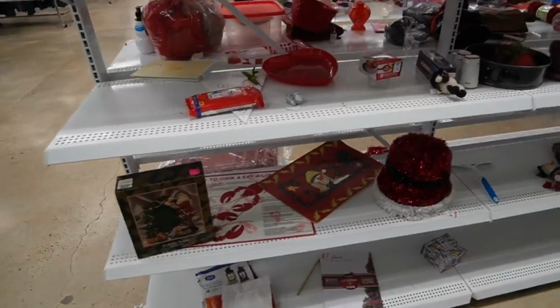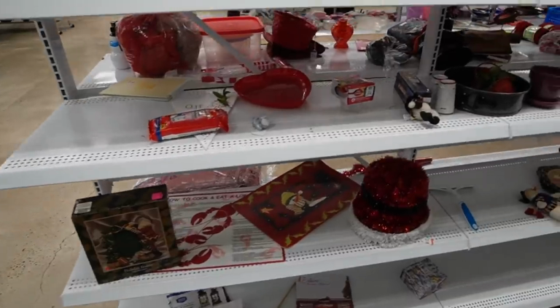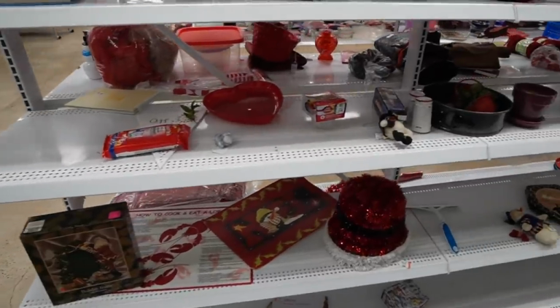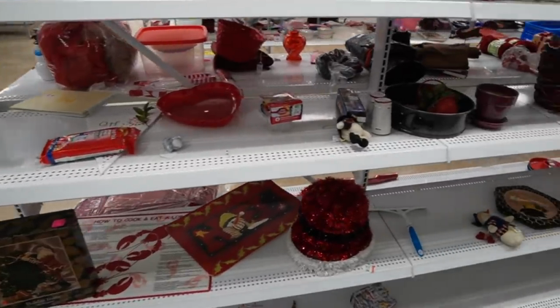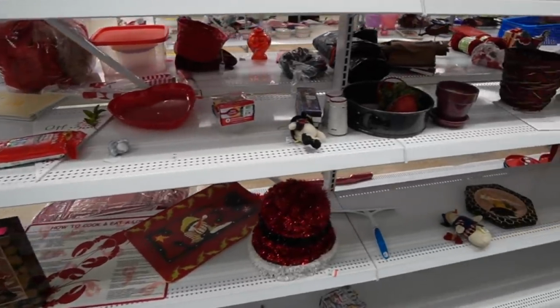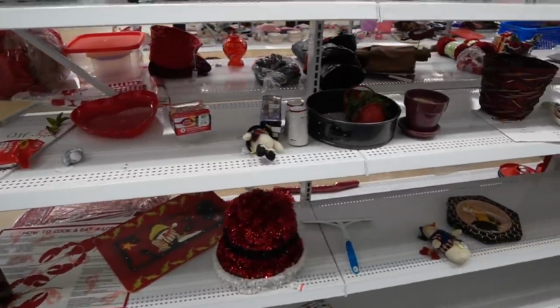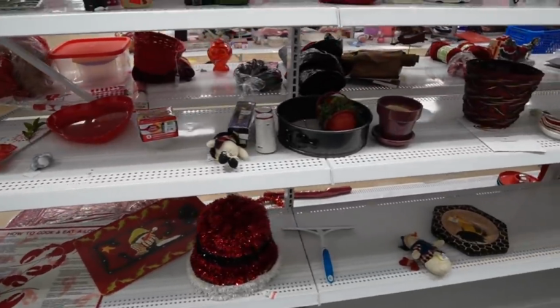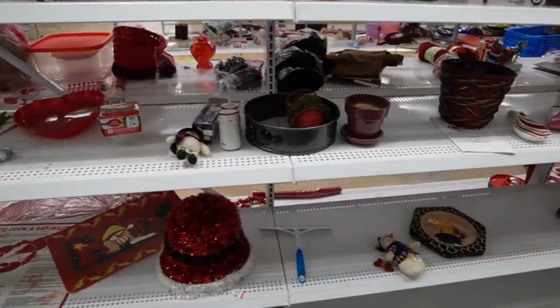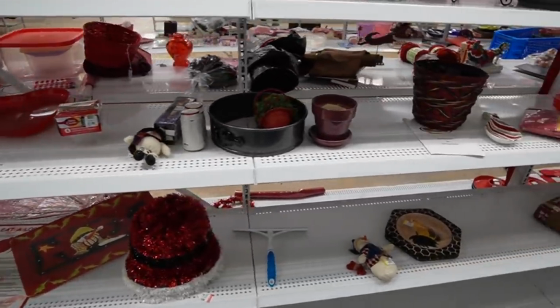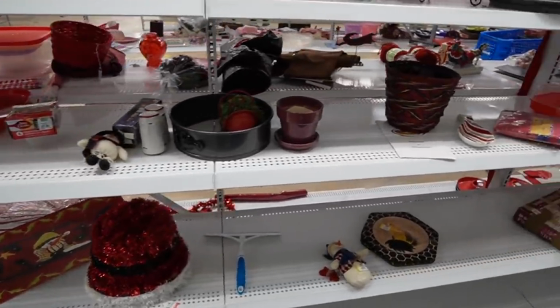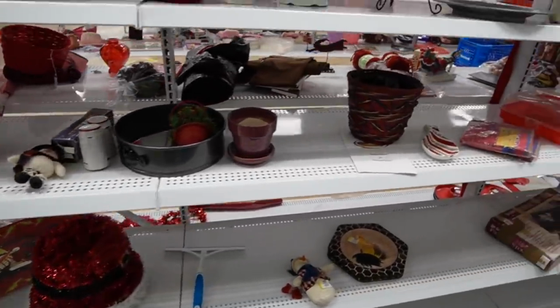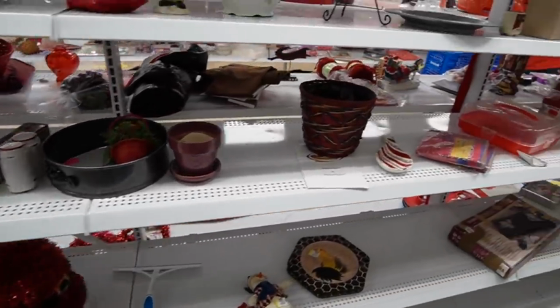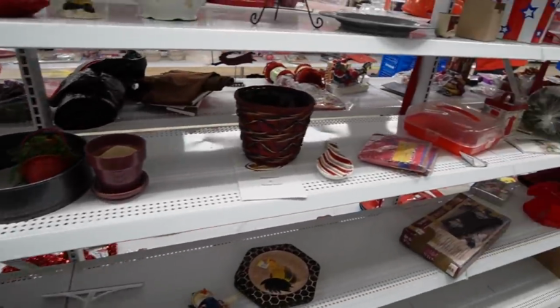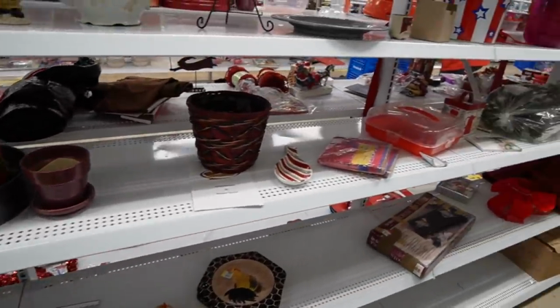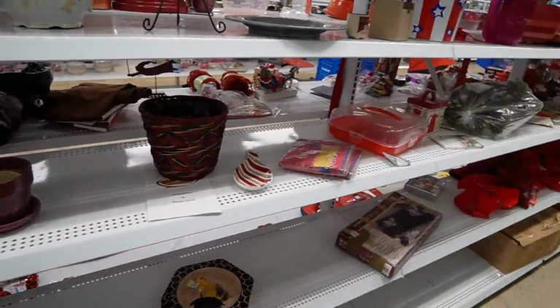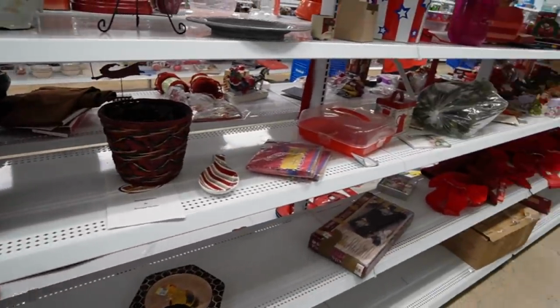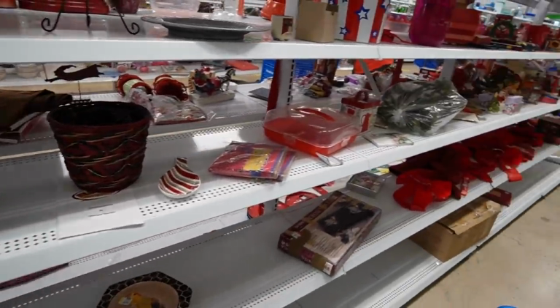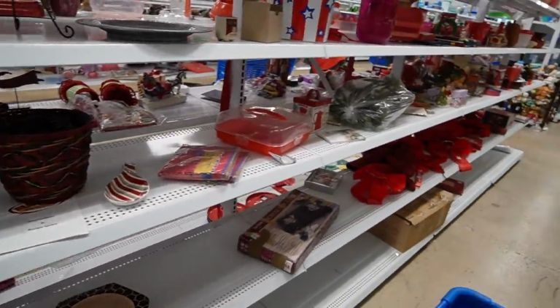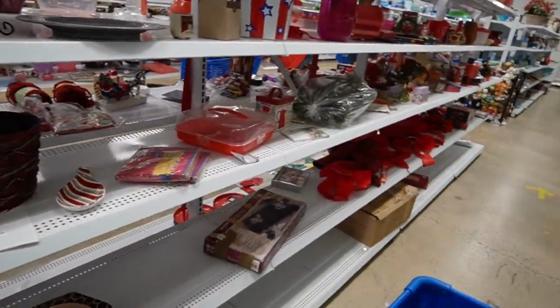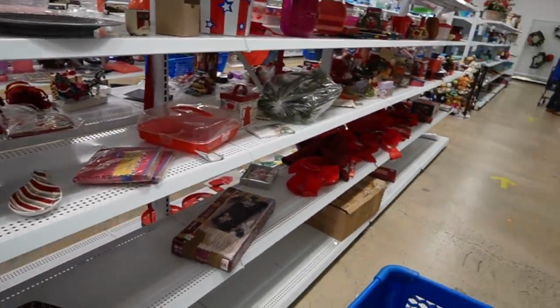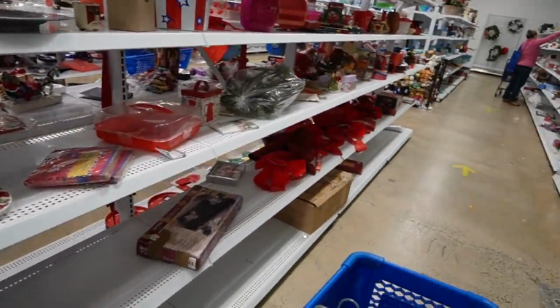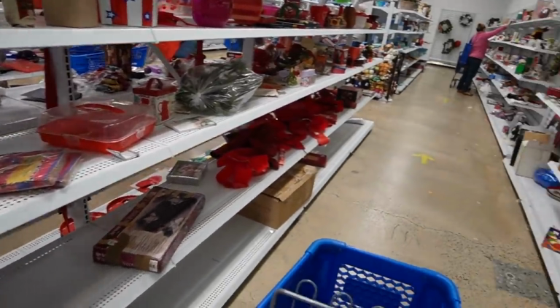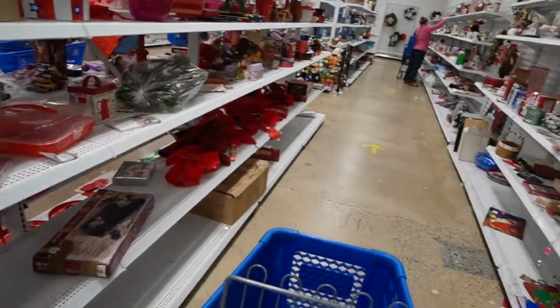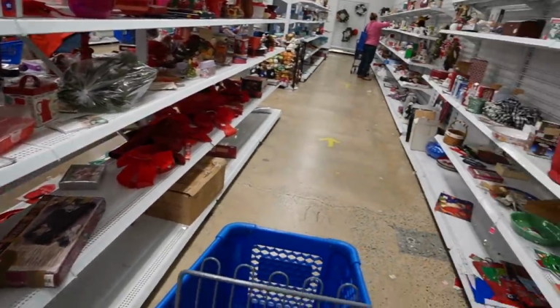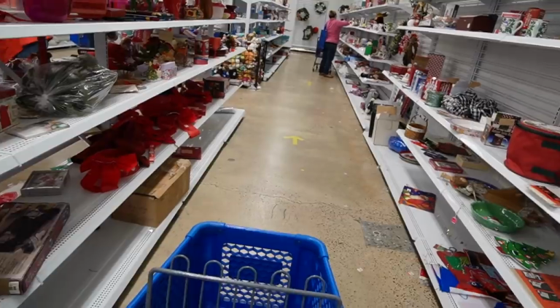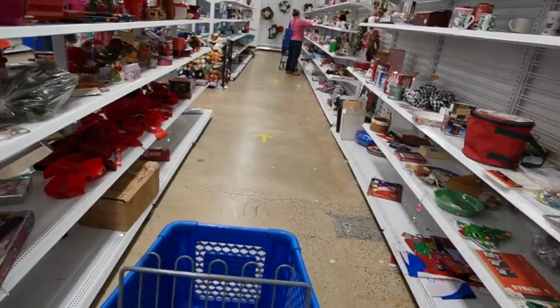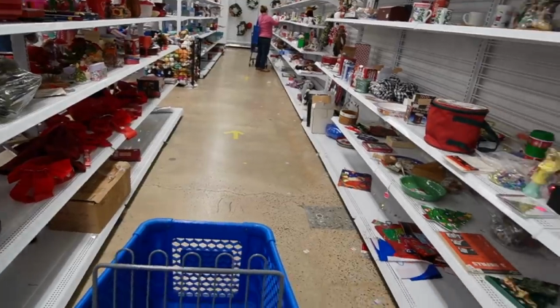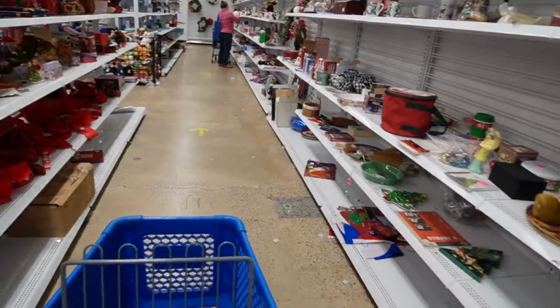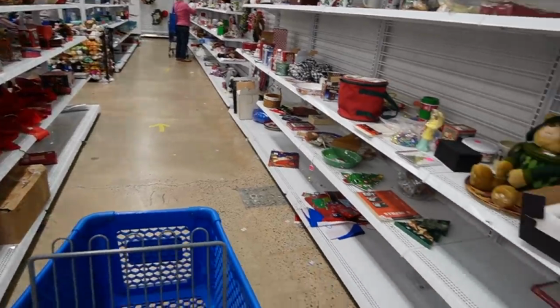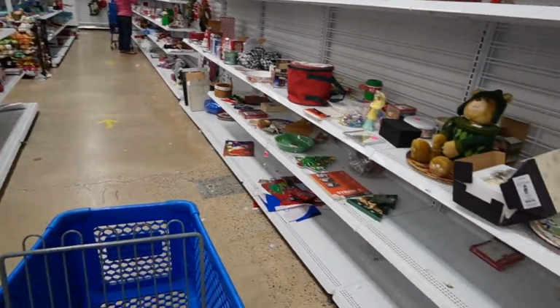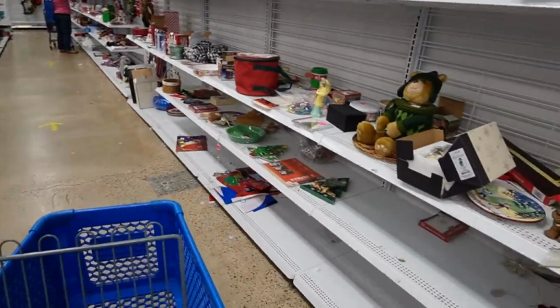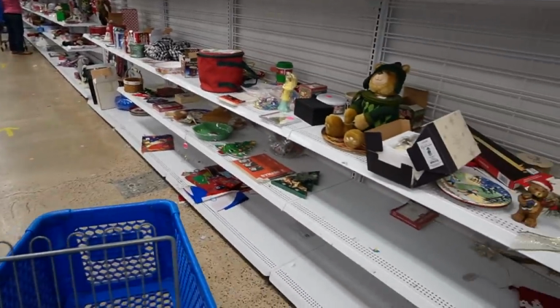Alright, so I think we're going to start here at the first aisle. There's a ton of people here today. It is senior day.